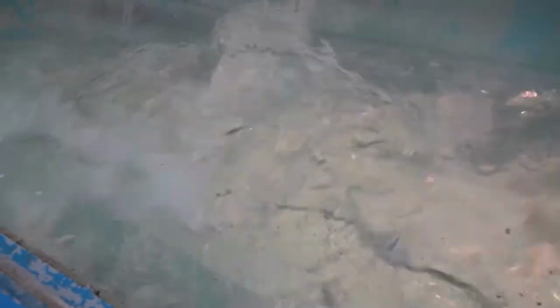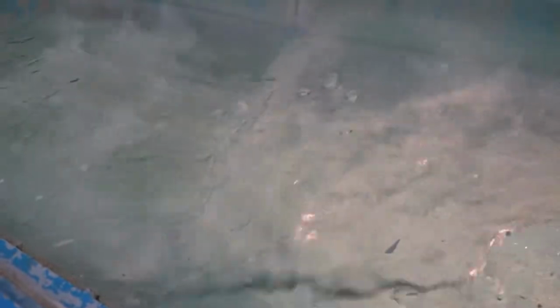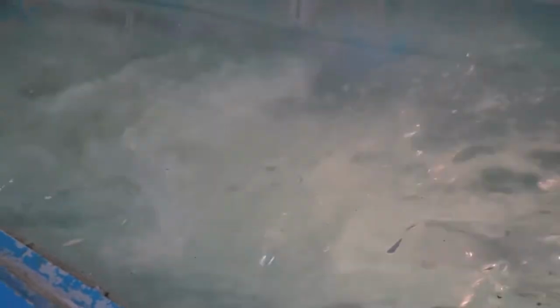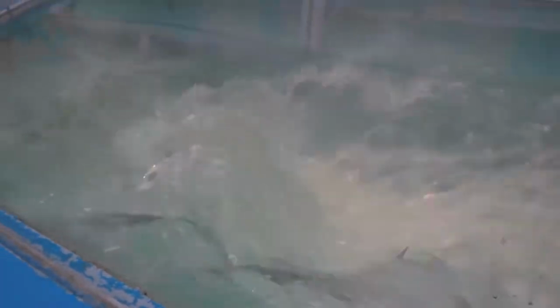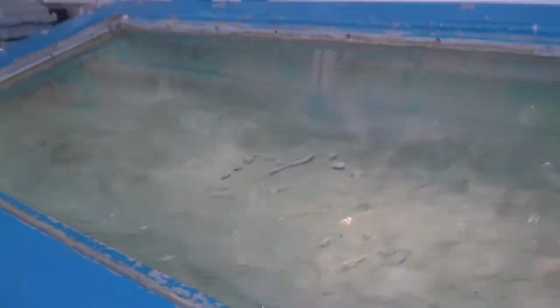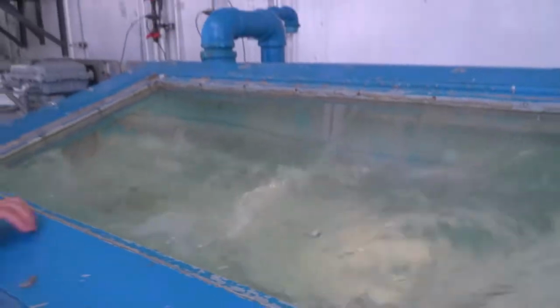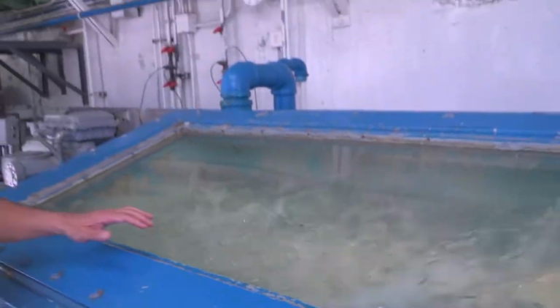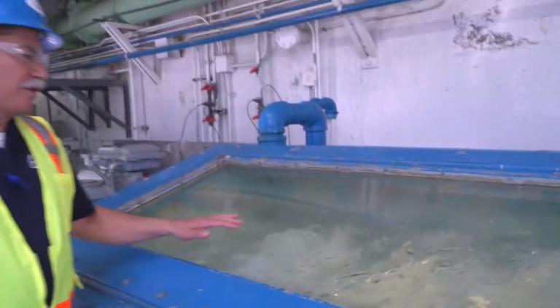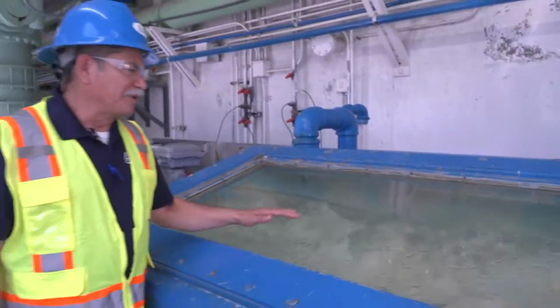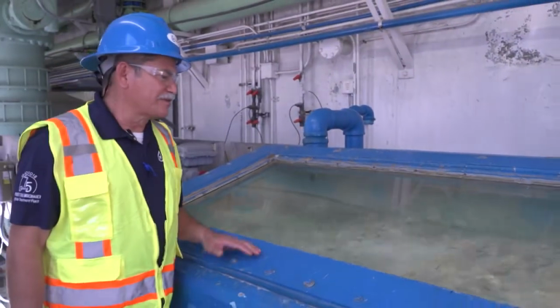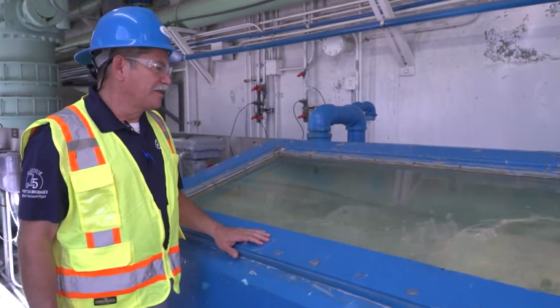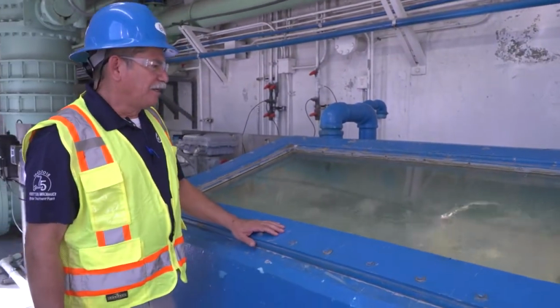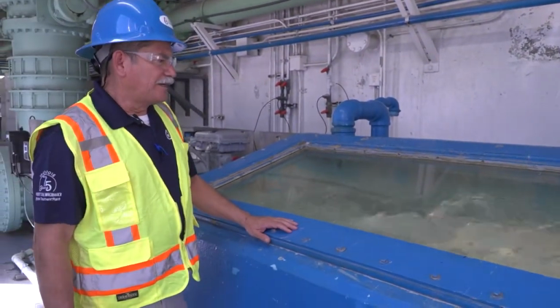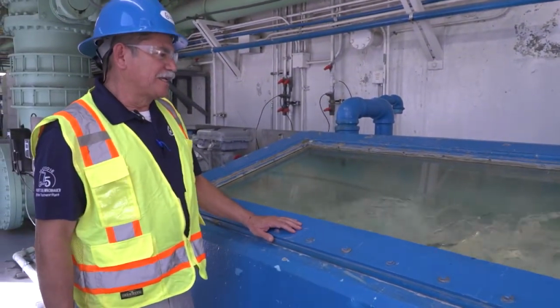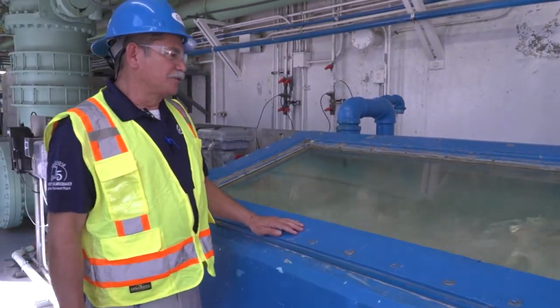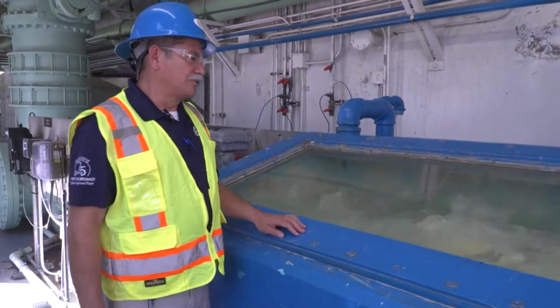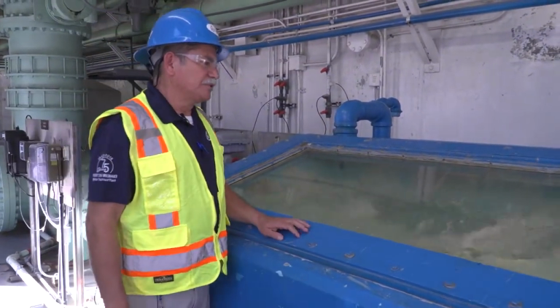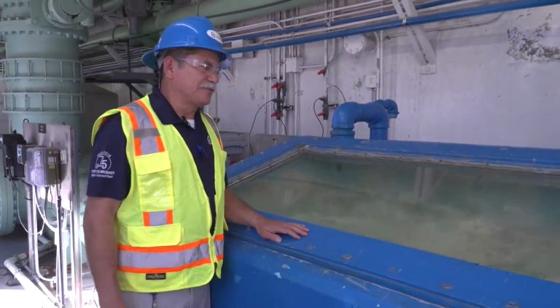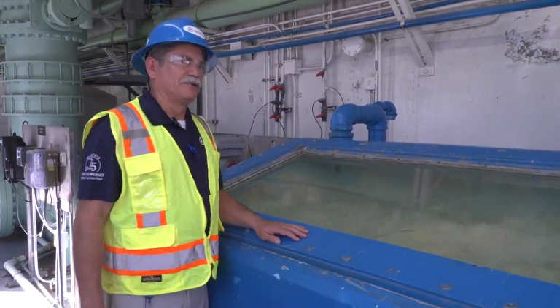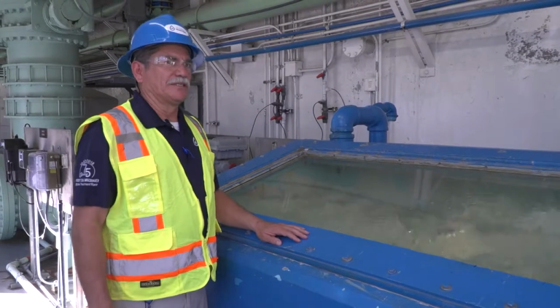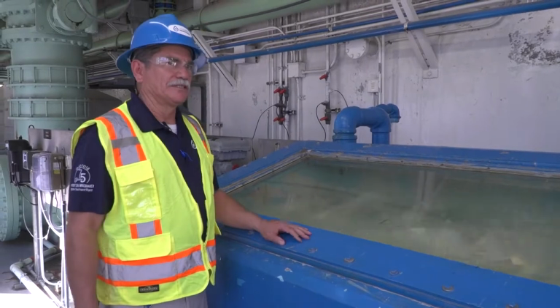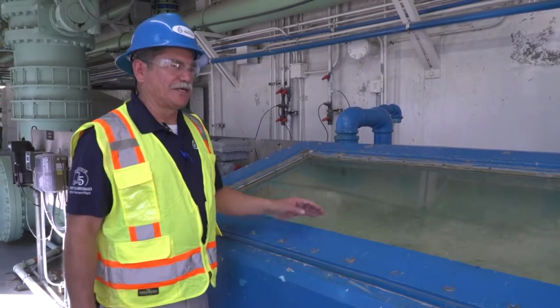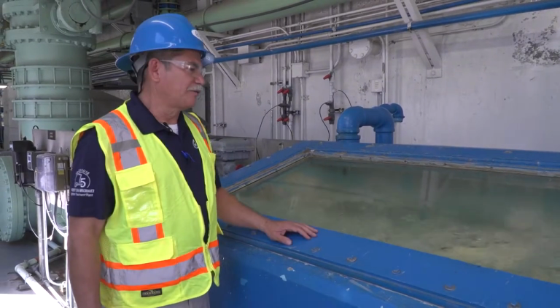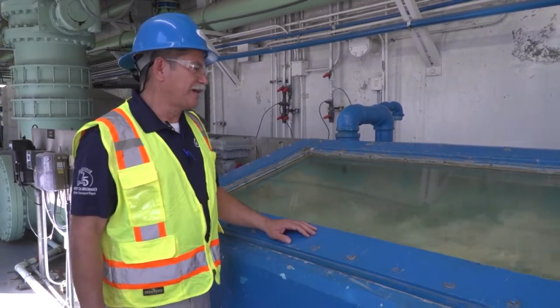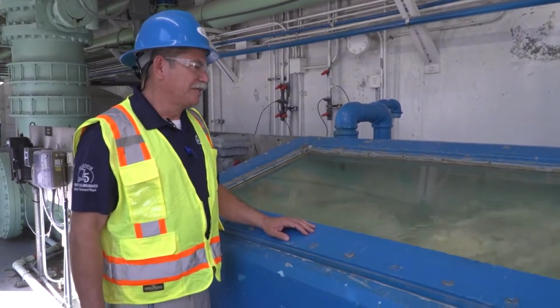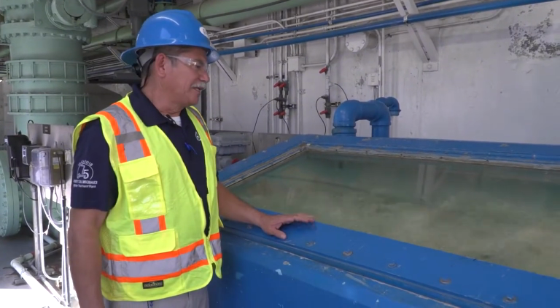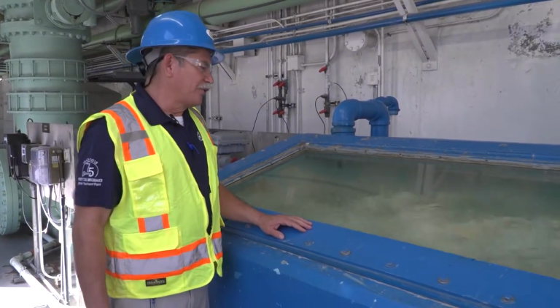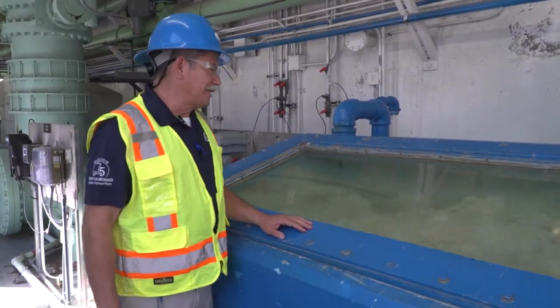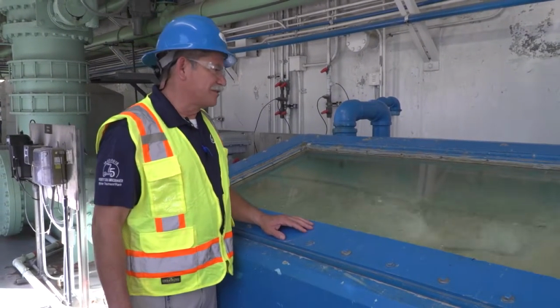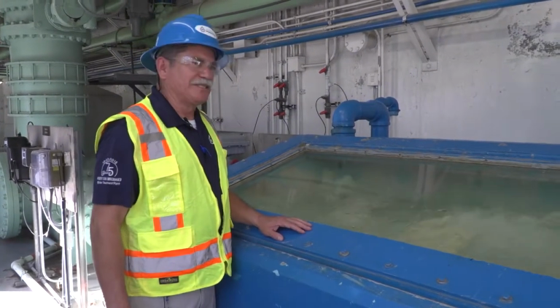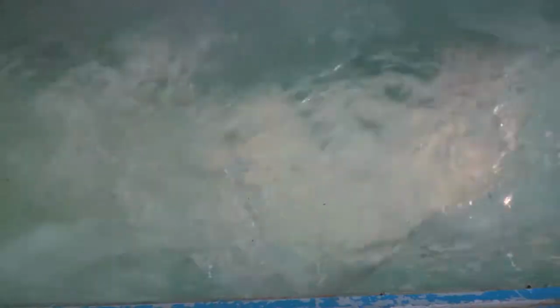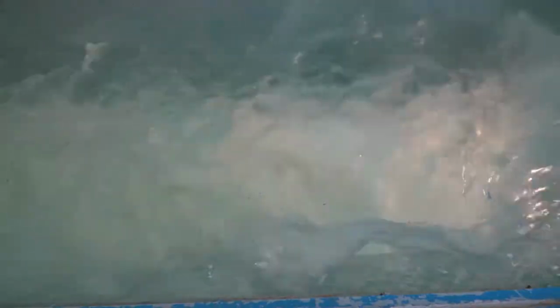This is the water that went through the whole water treatment process. In an hour or two, it's going to be pulled out of the water tap and enjoyed by somebody in the community.